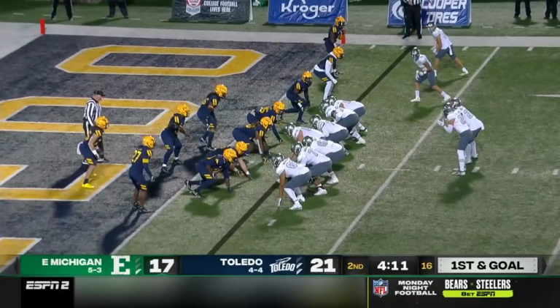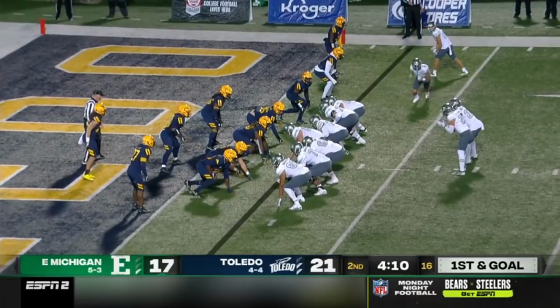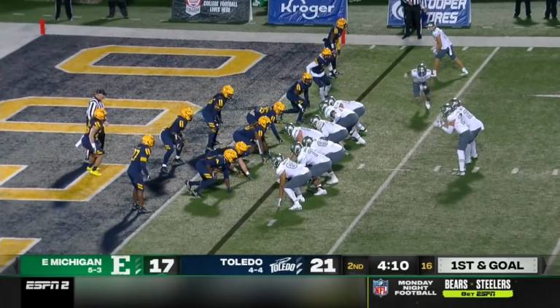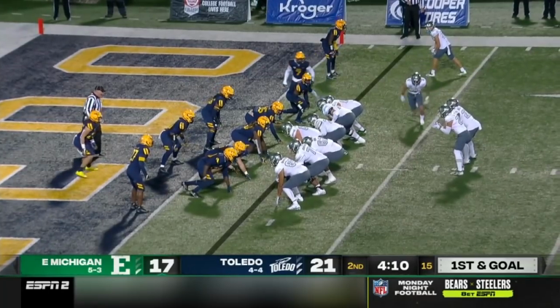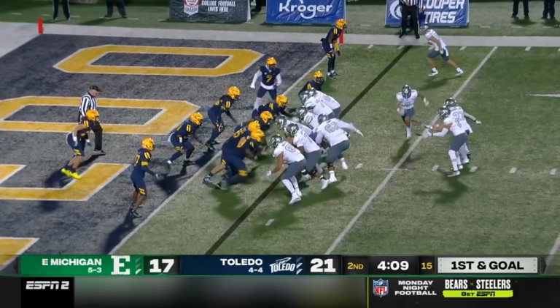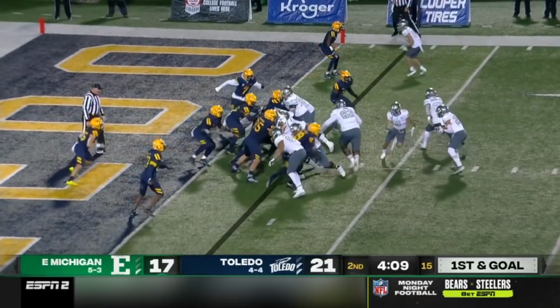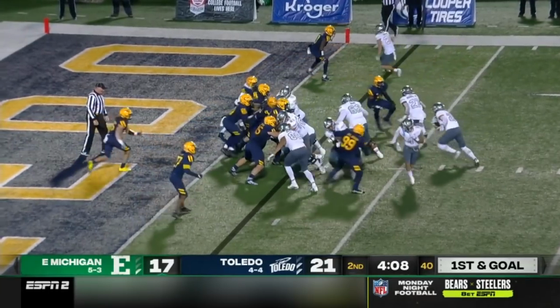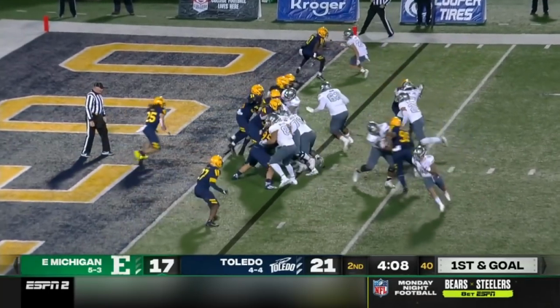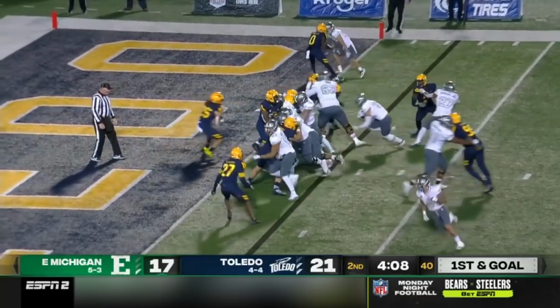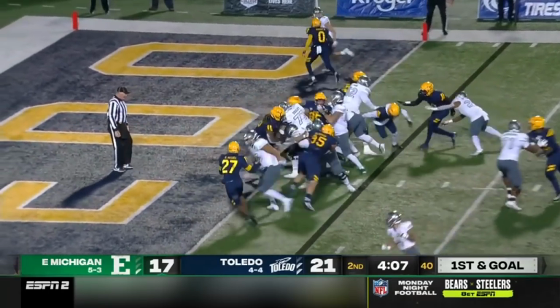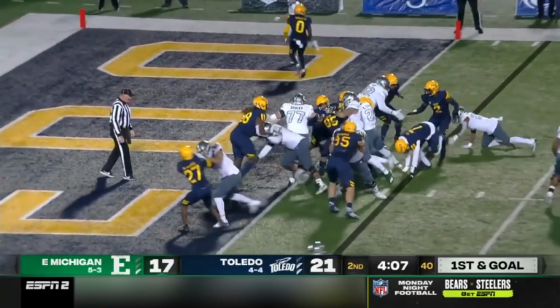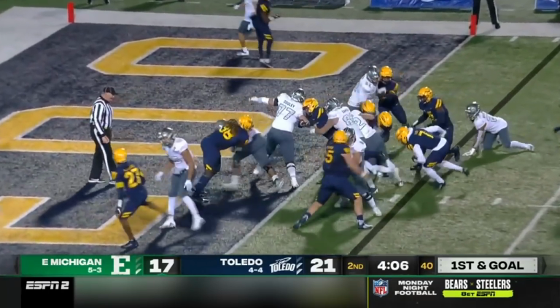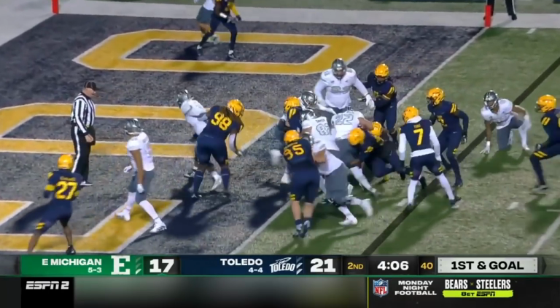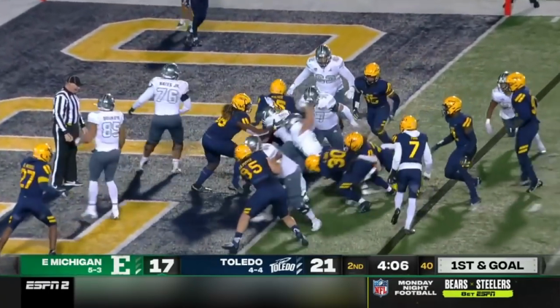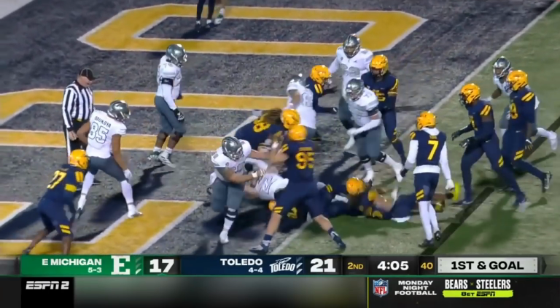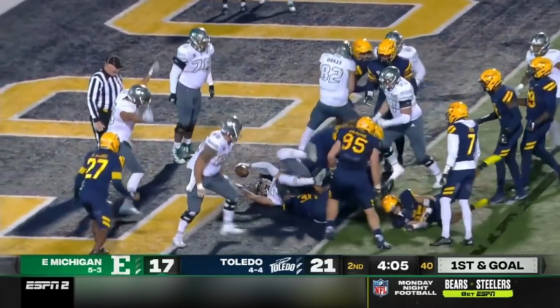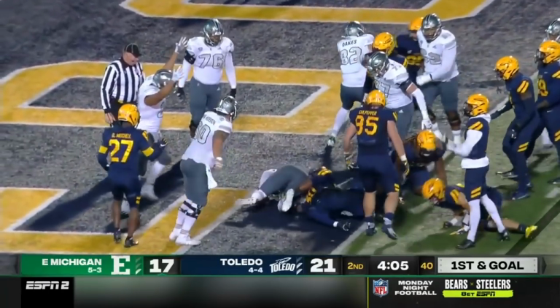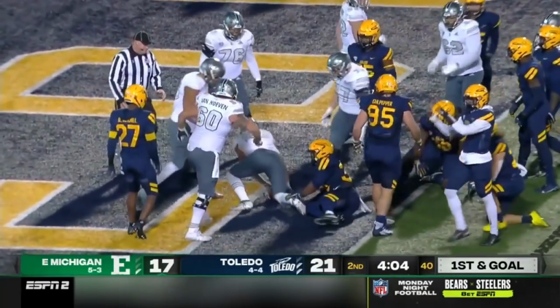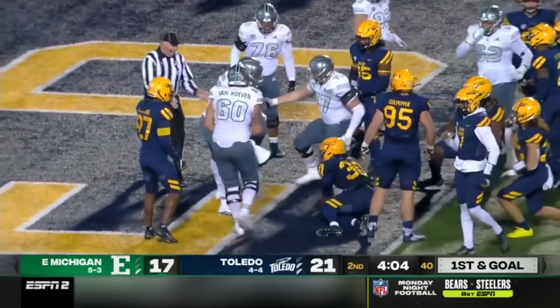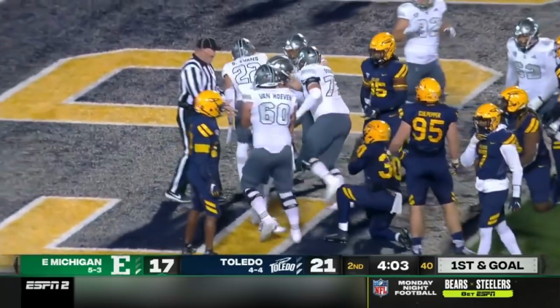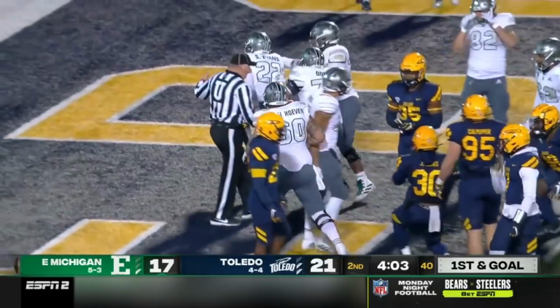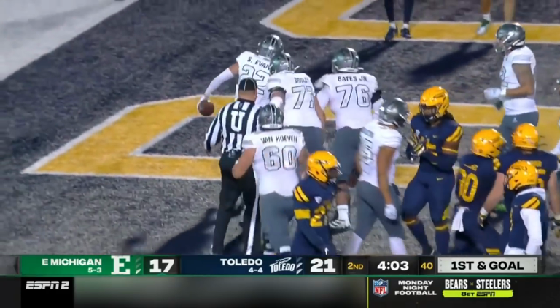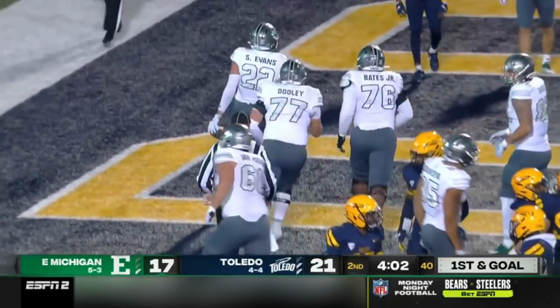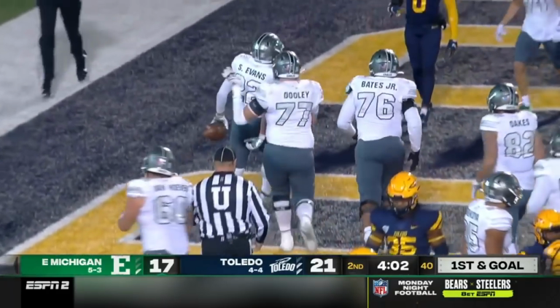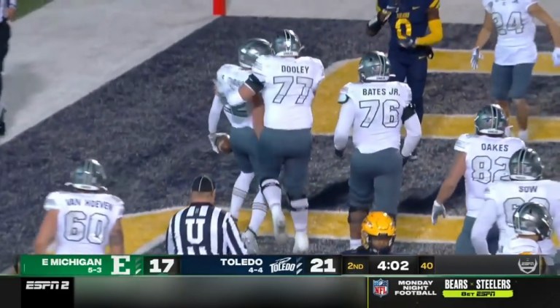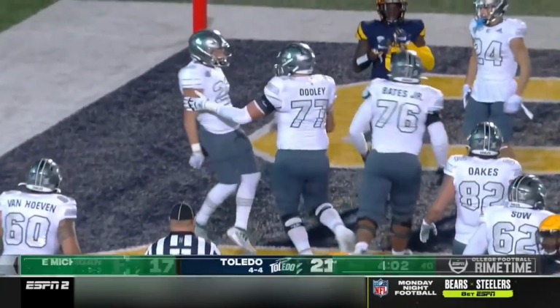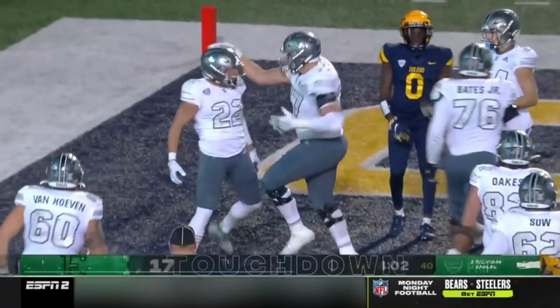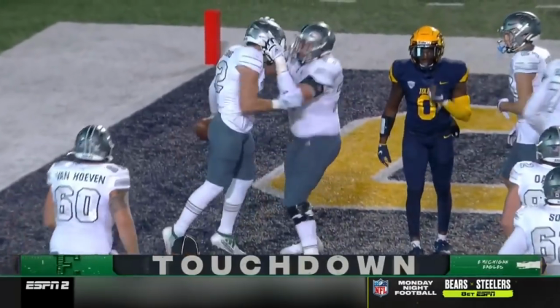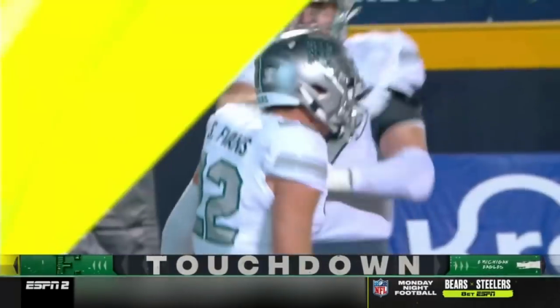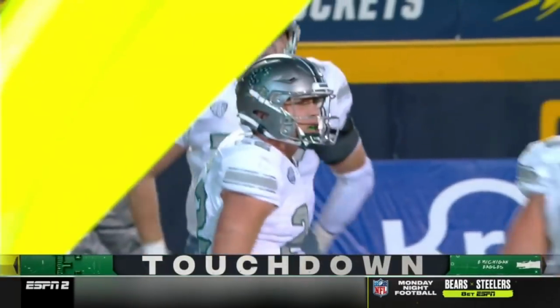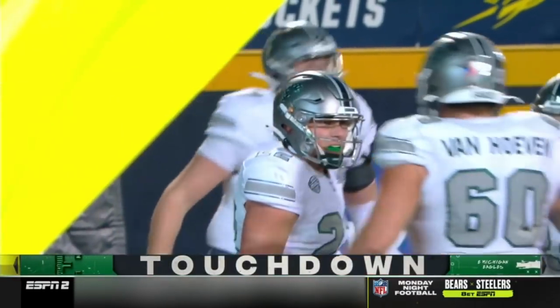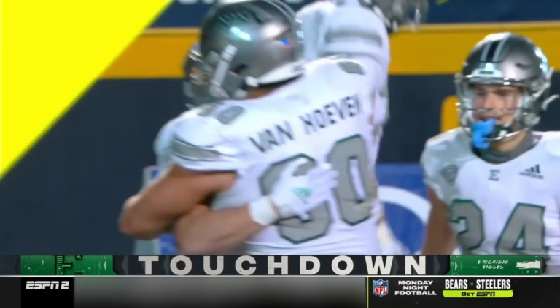Going with a wildcat package here. Samson Evans keeps it himself and he twists into the end zone. Touchdown. Eastern Michigan retakes the lead here at Toledo.